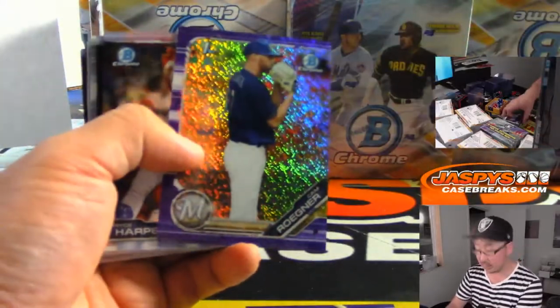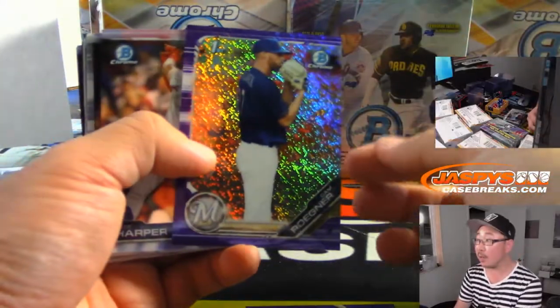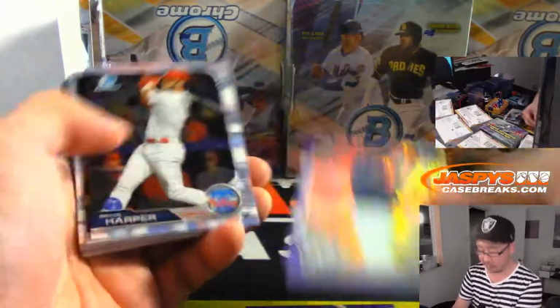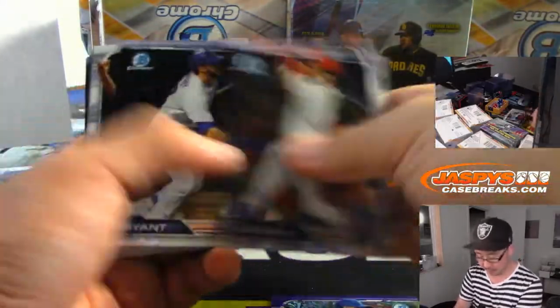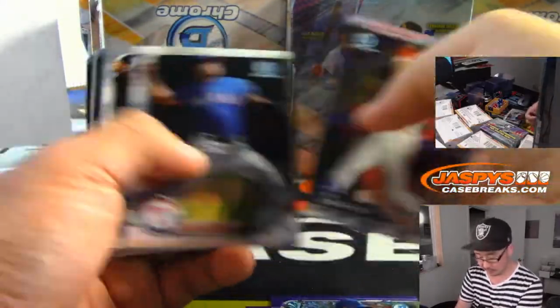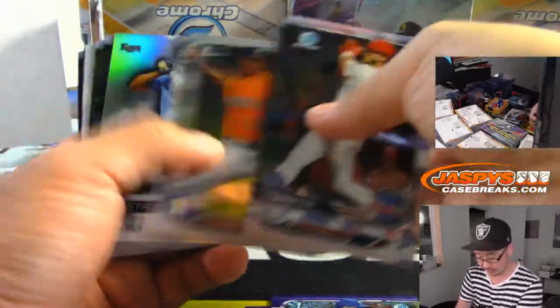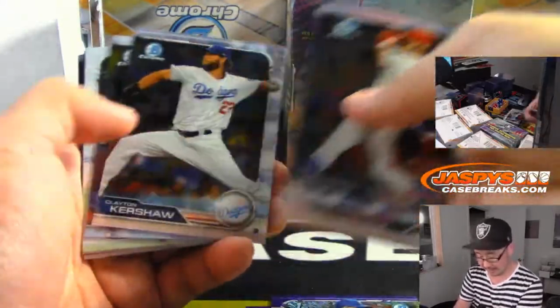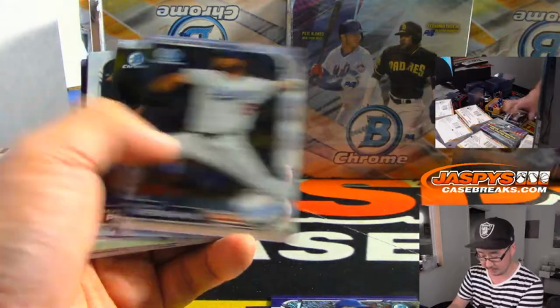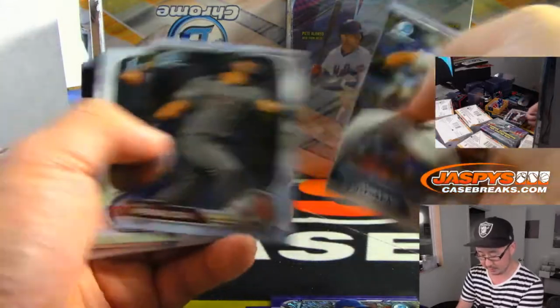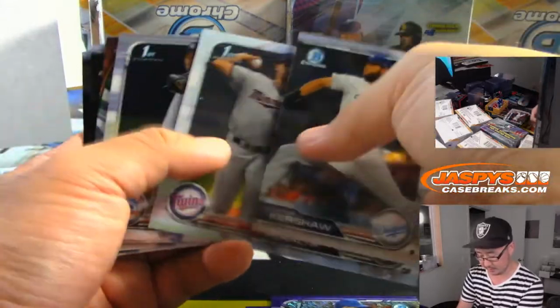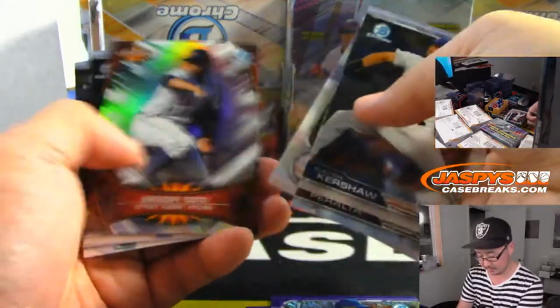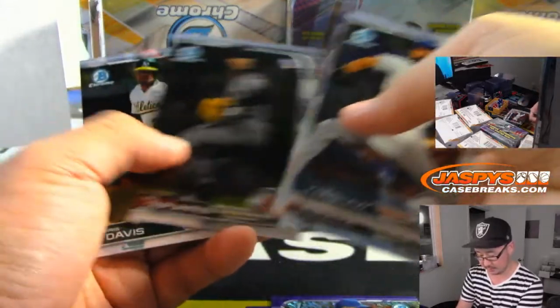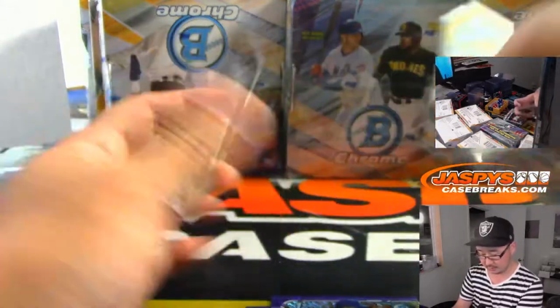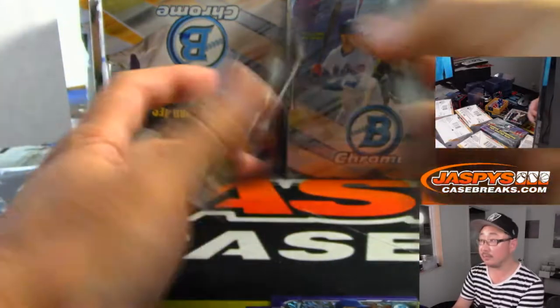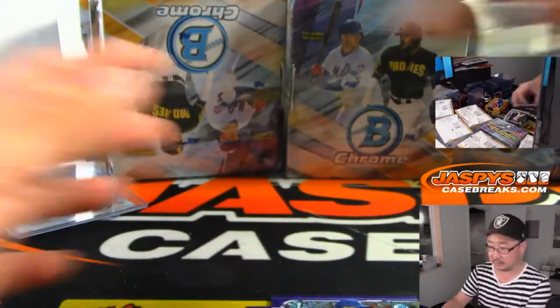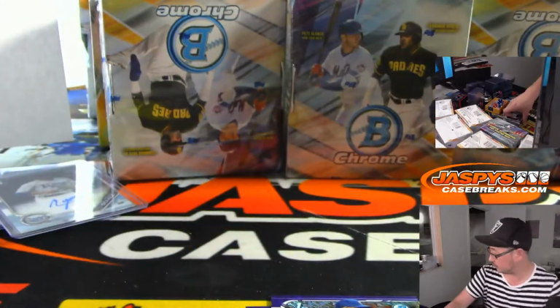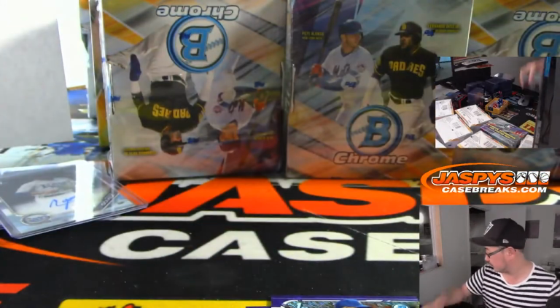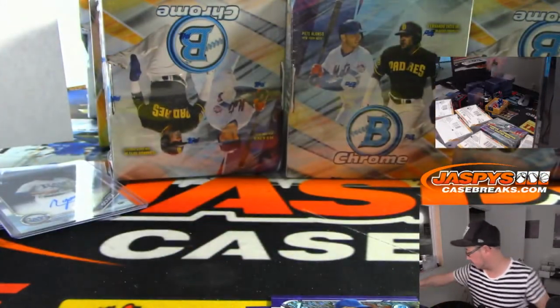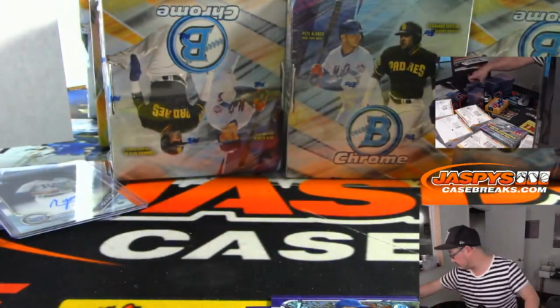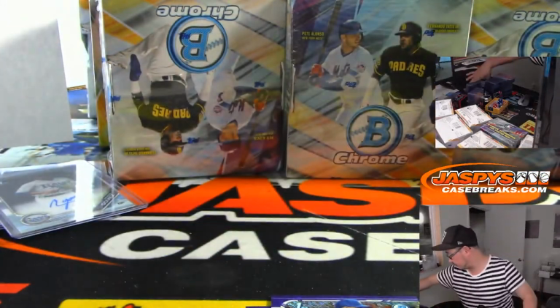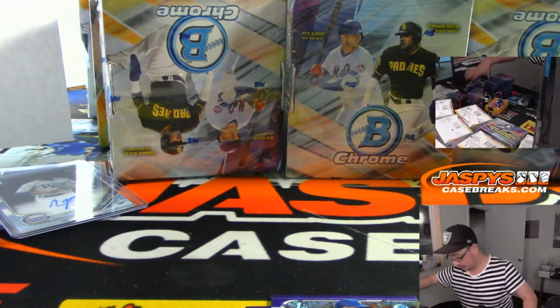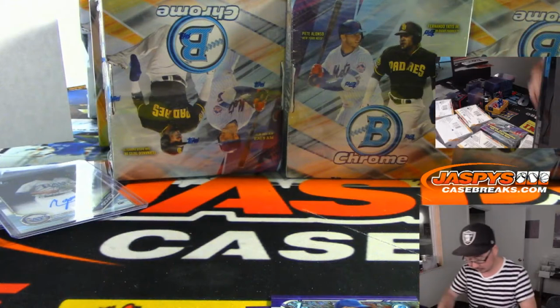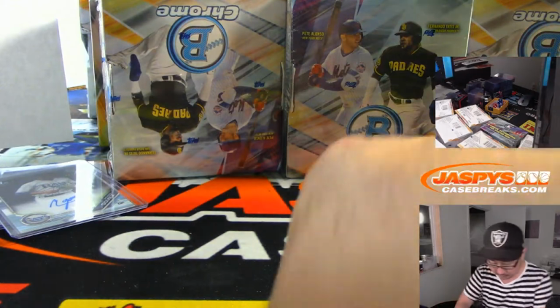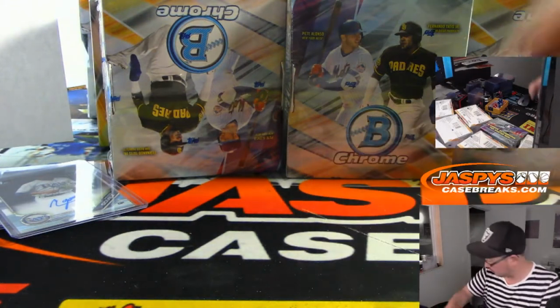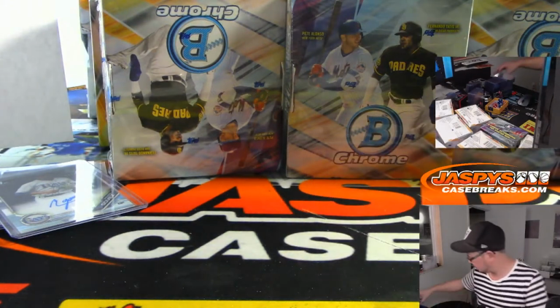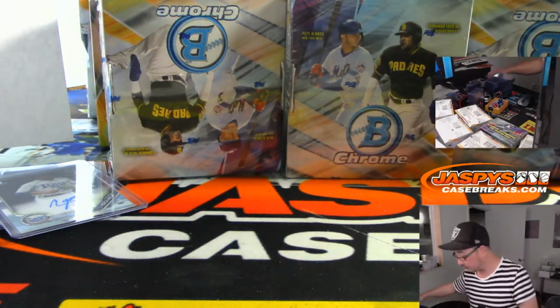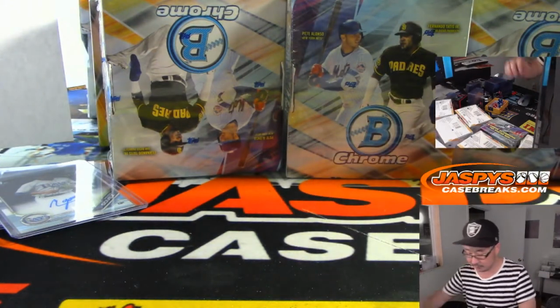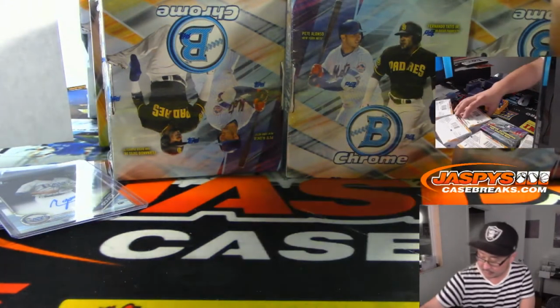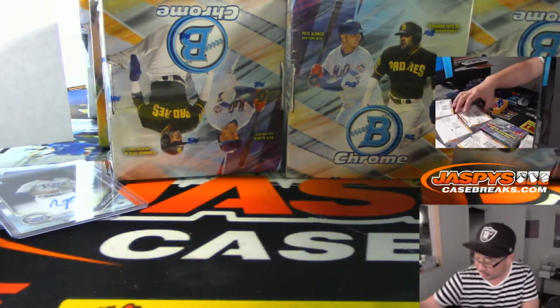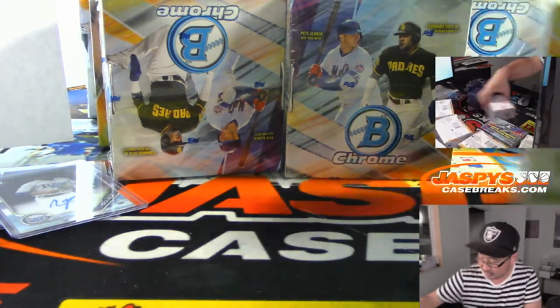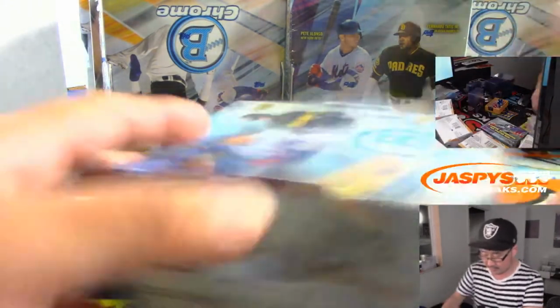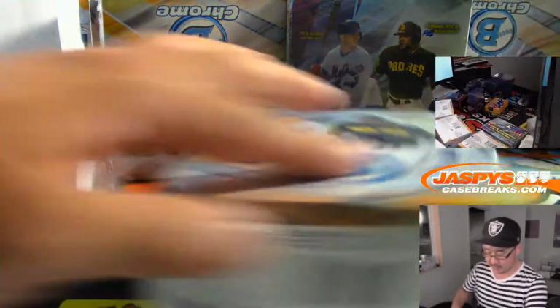A Purple Shimmer right there — those are not numbered. Next box.